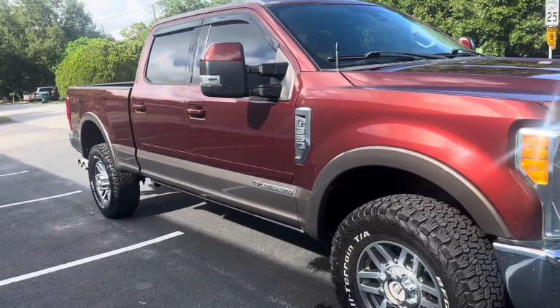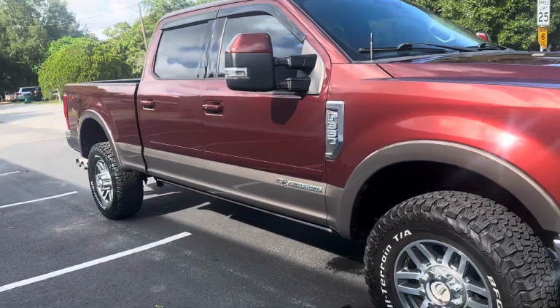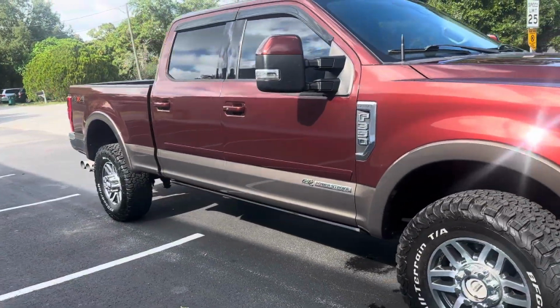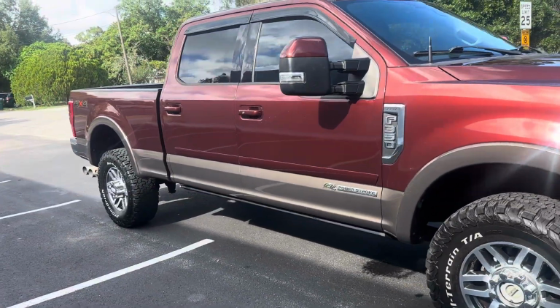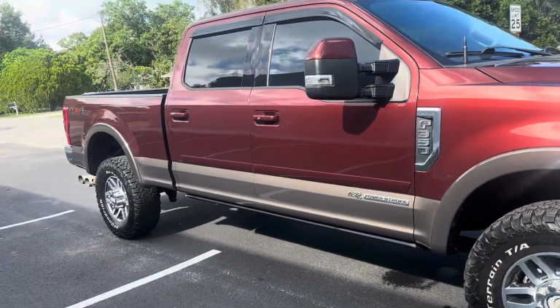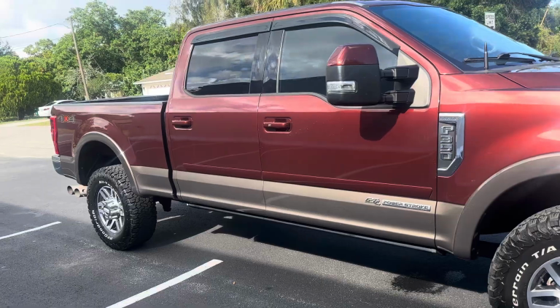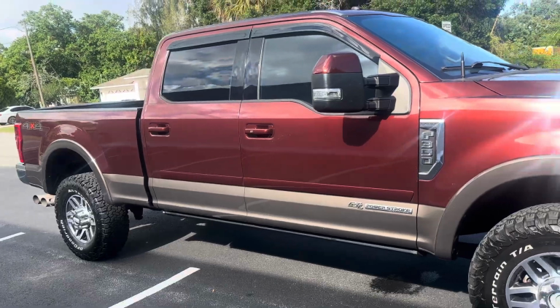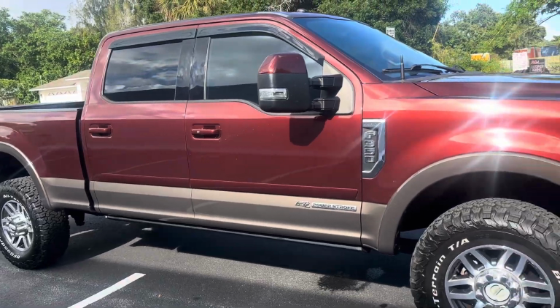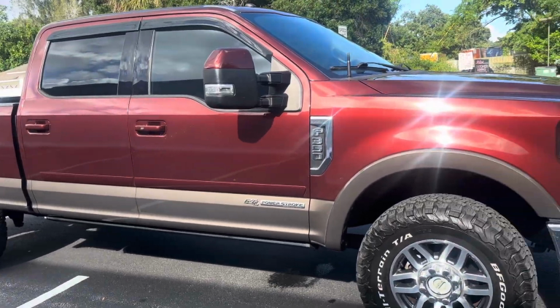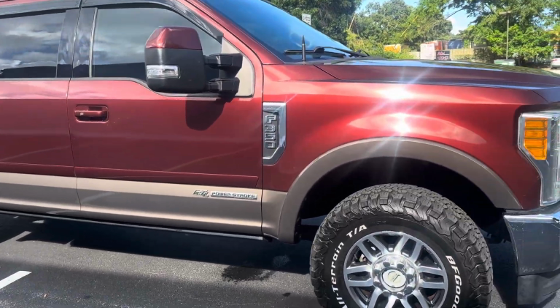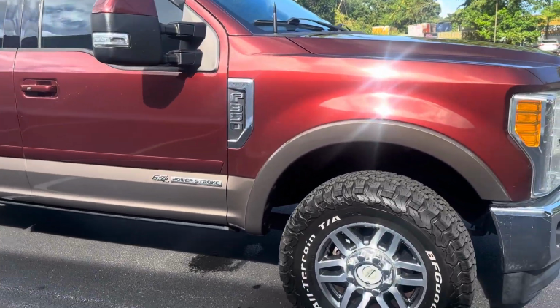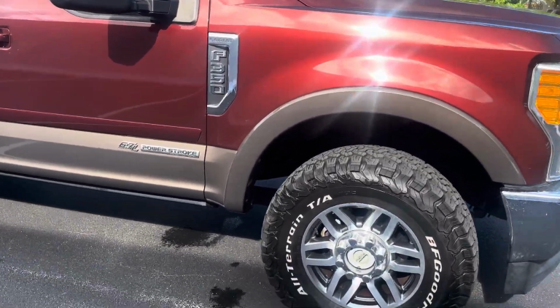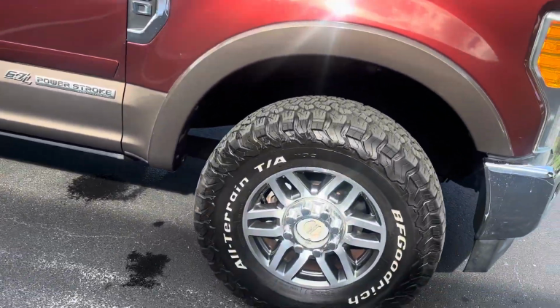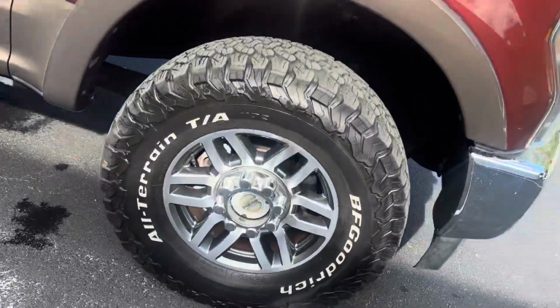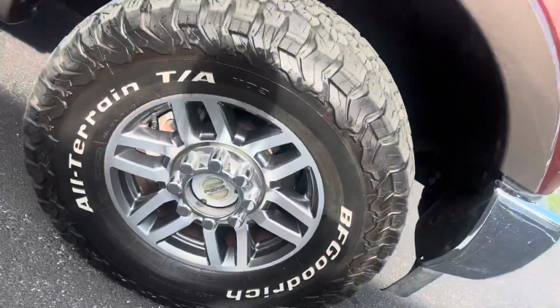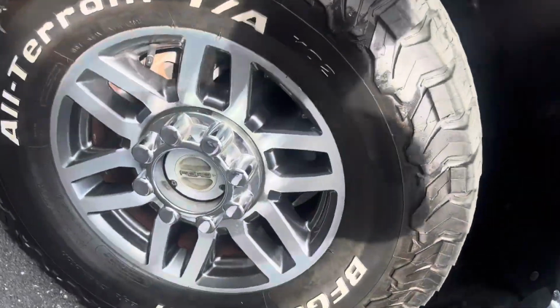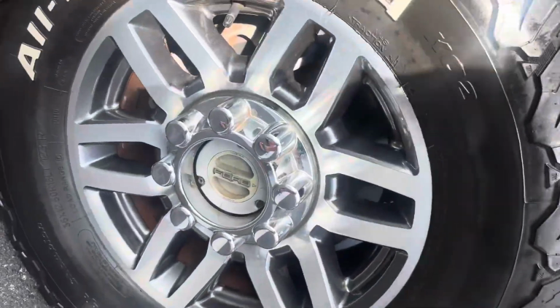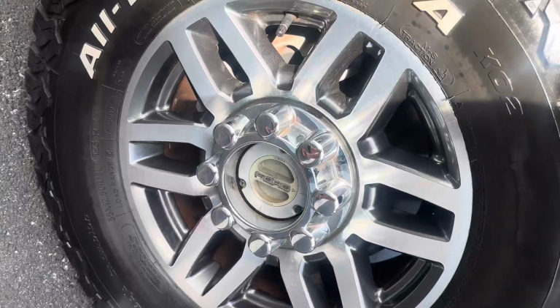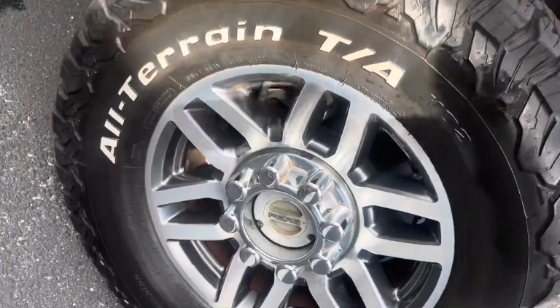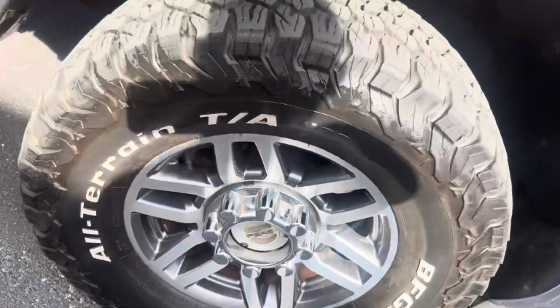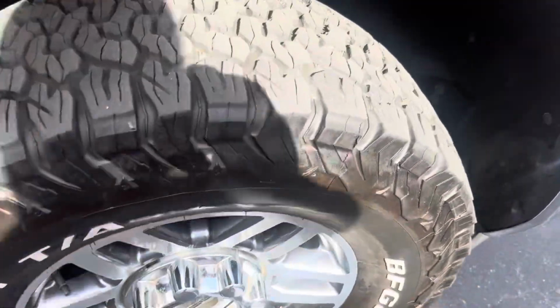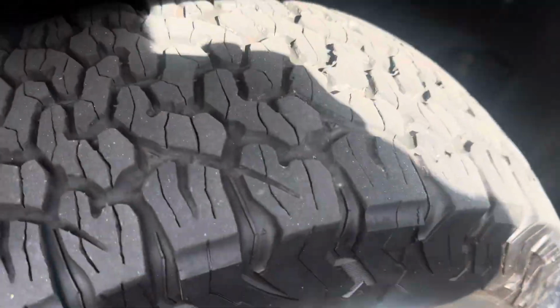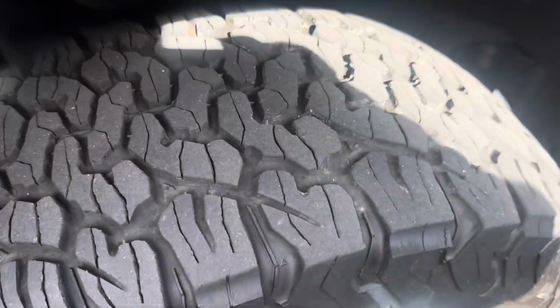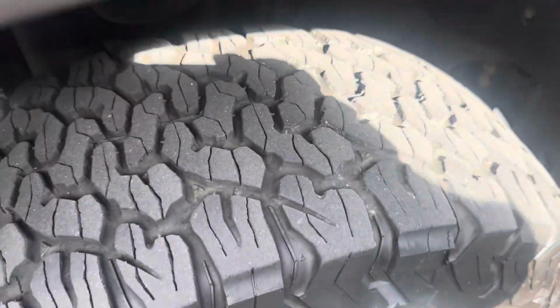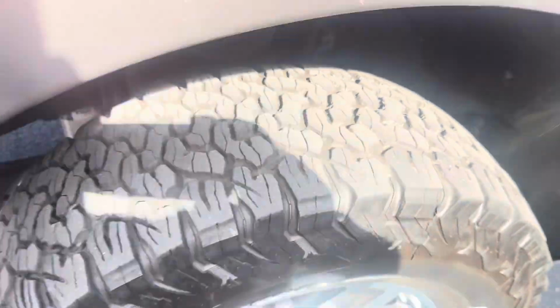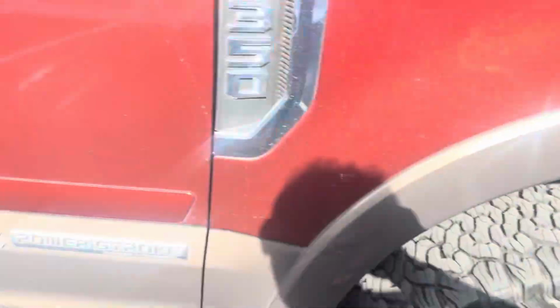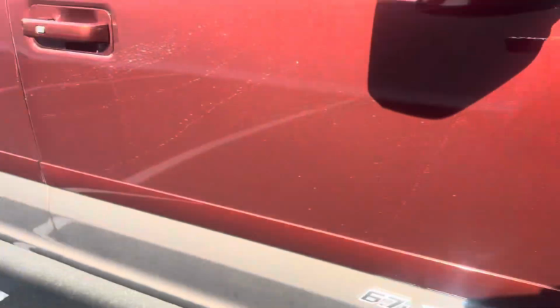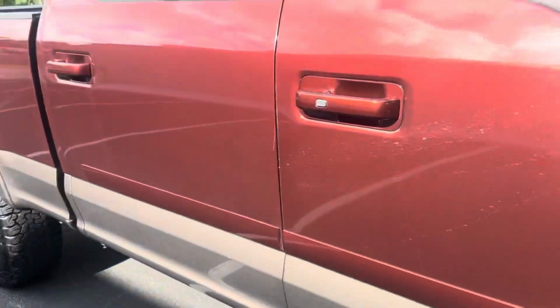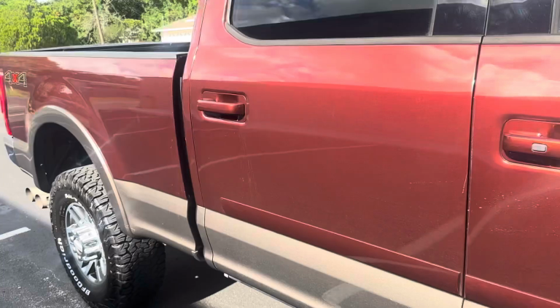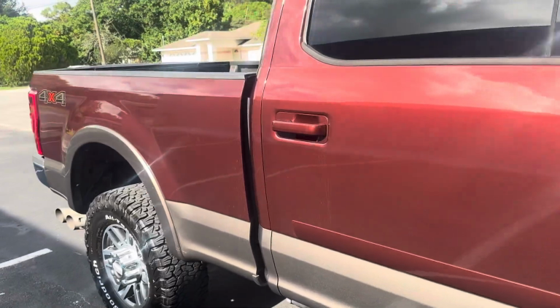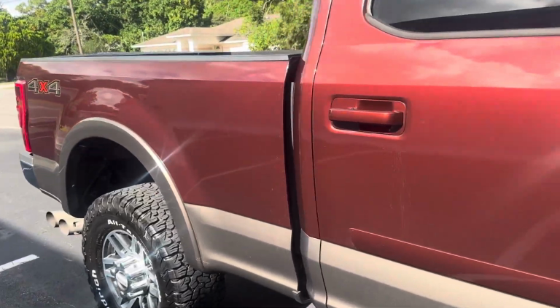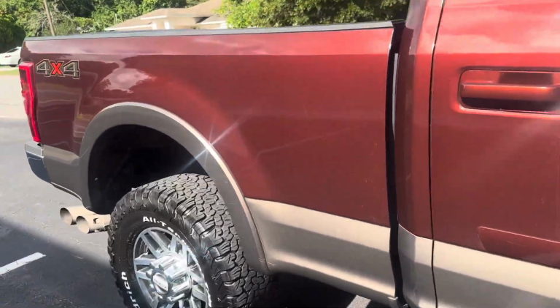Amp running boards, BF Goodrich tires. Truck is fully stocked from factory, other than the running boards. Really healthy all-terrain BF Goodrichs. Truck is completely rust-free.